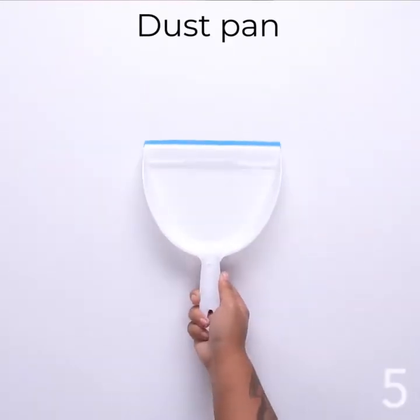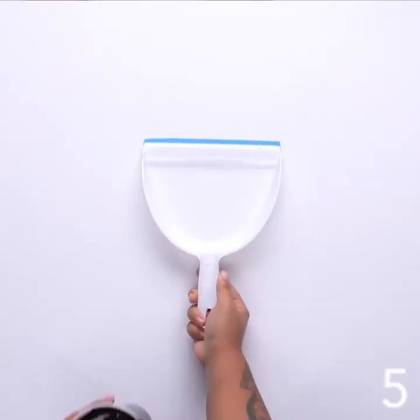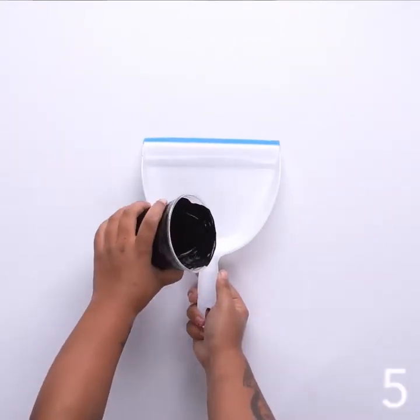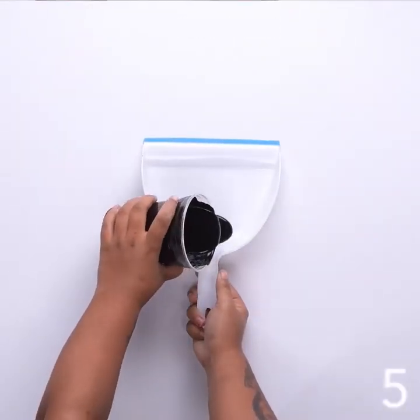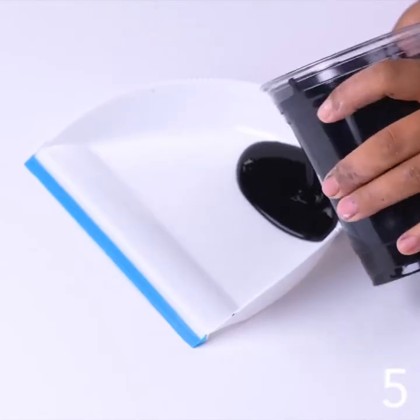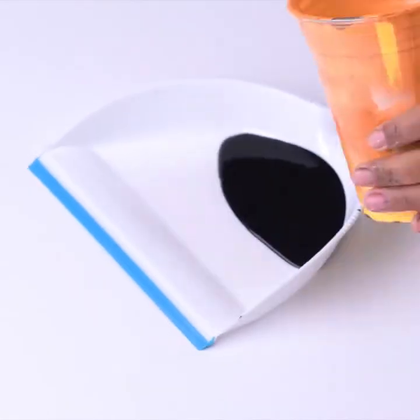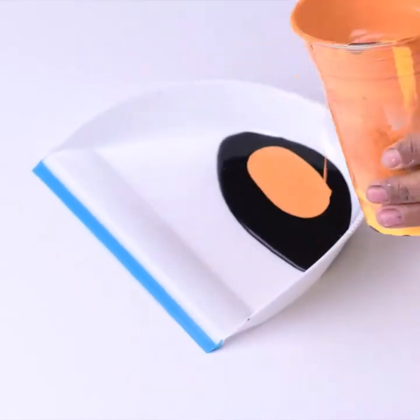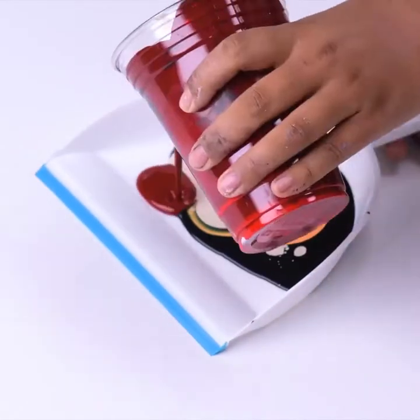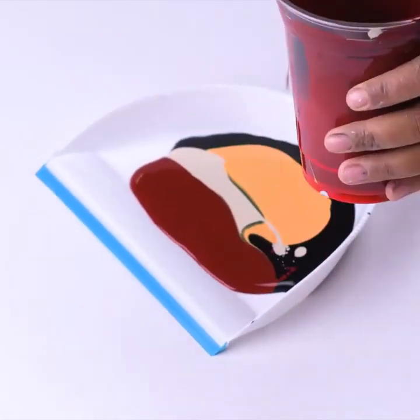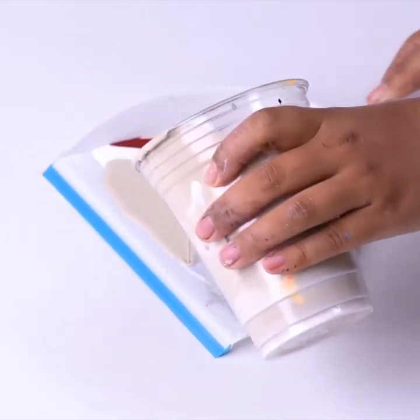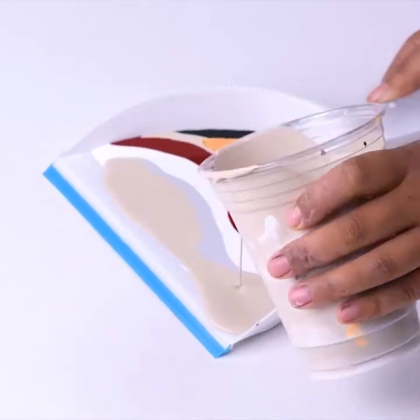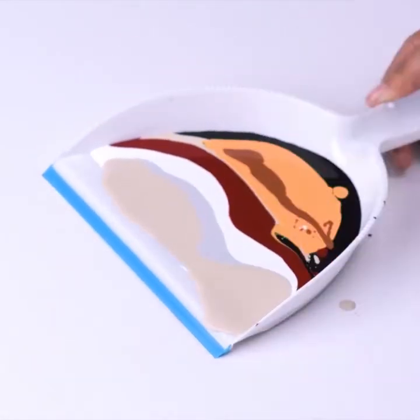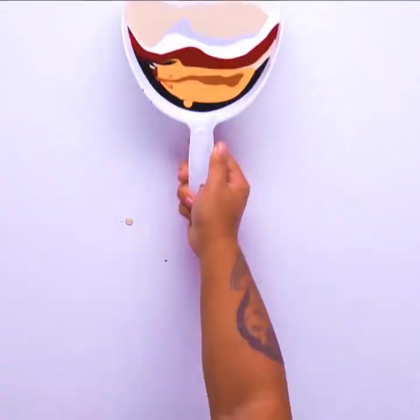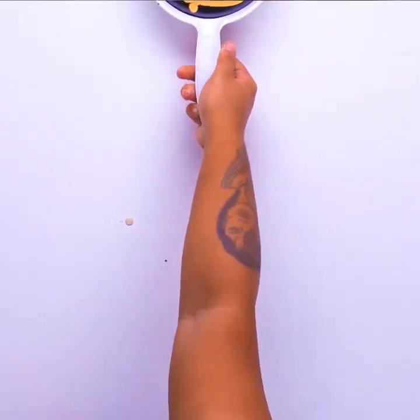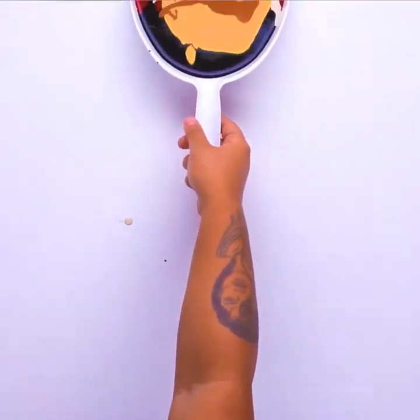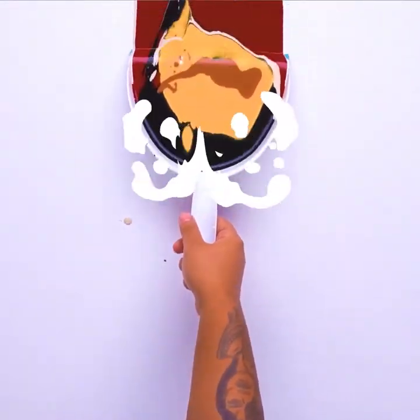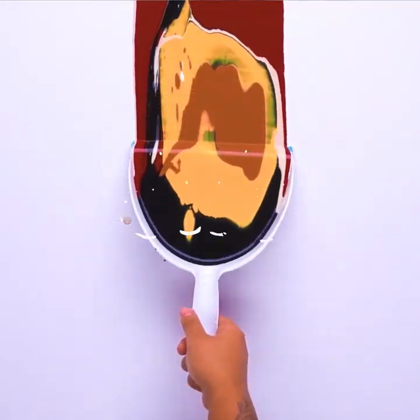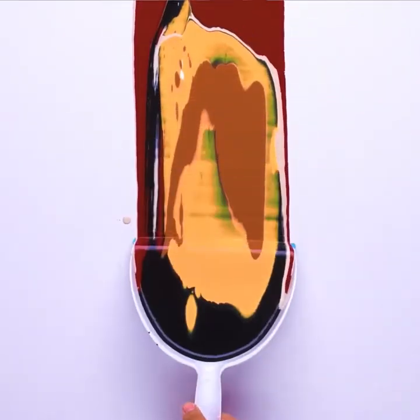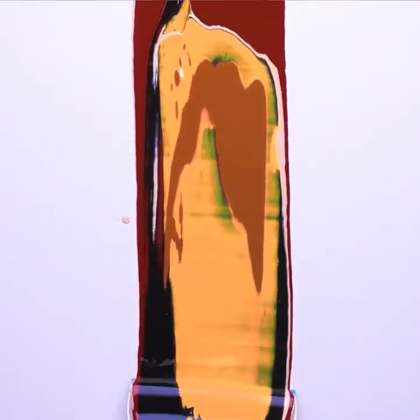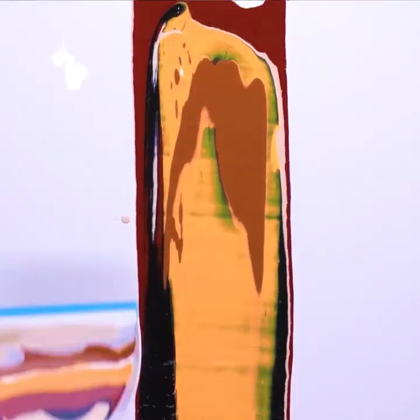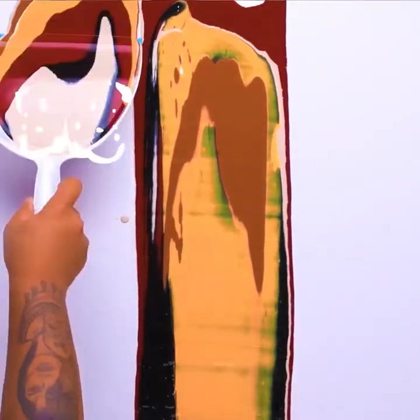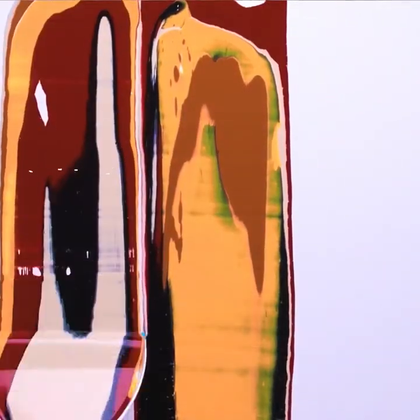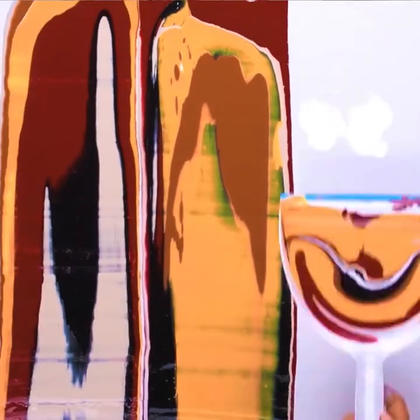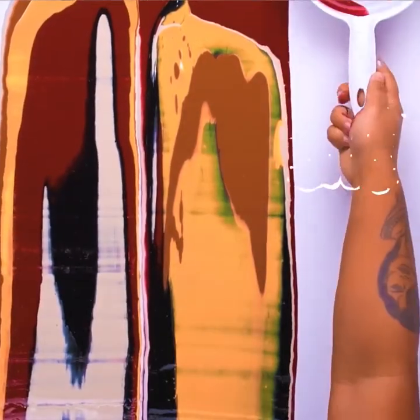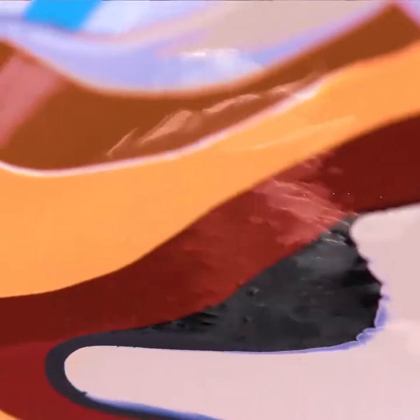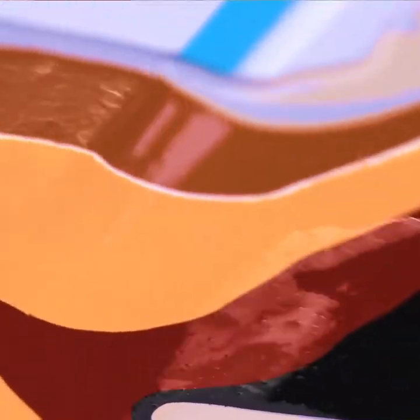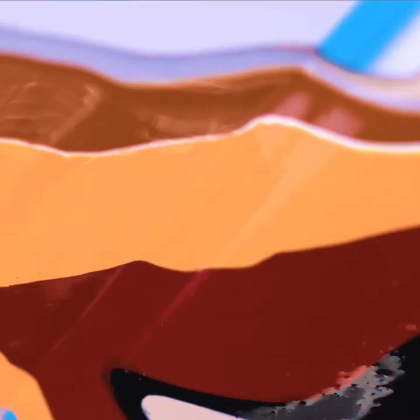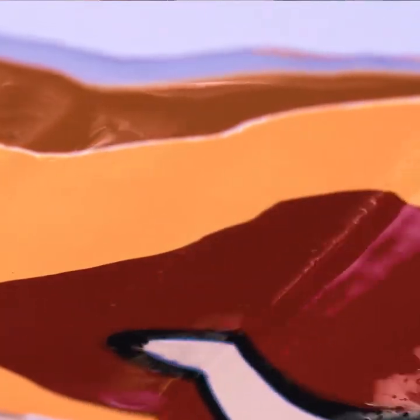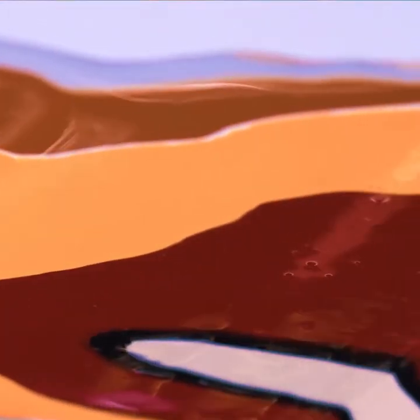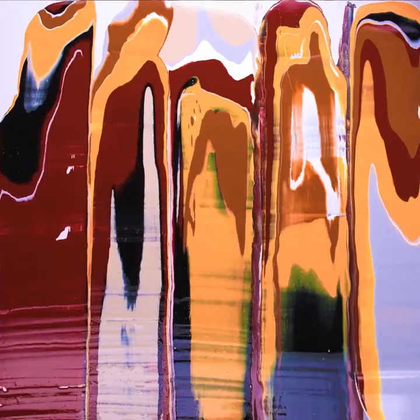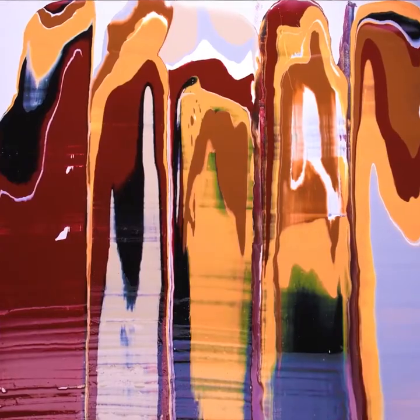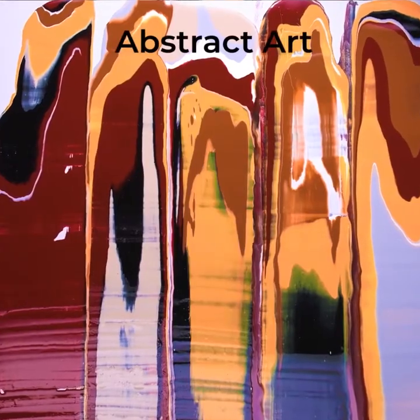Using the dustpan technique for a great painting. See how well the colors combine? Abstract art.